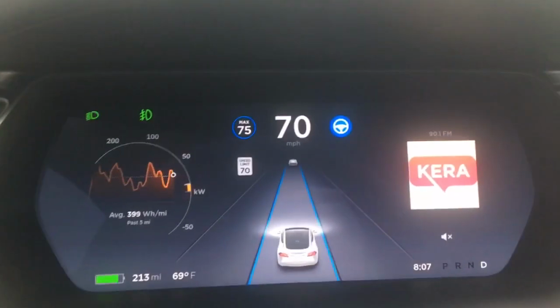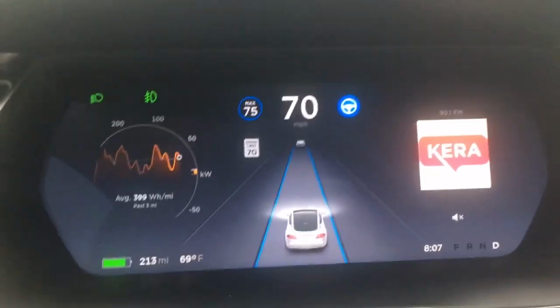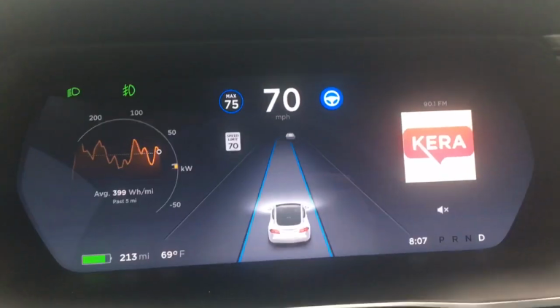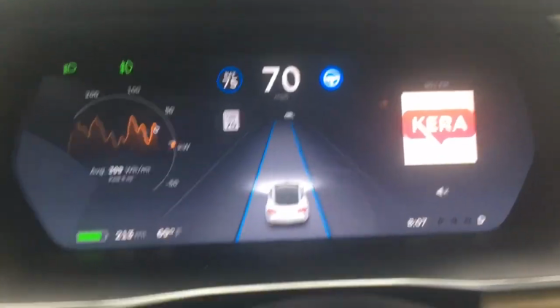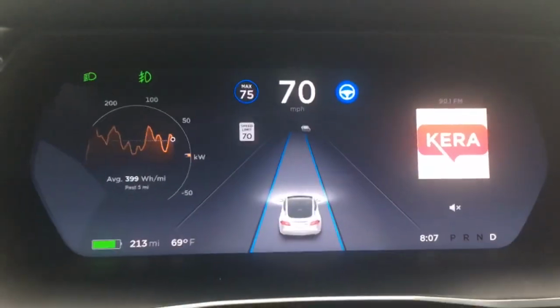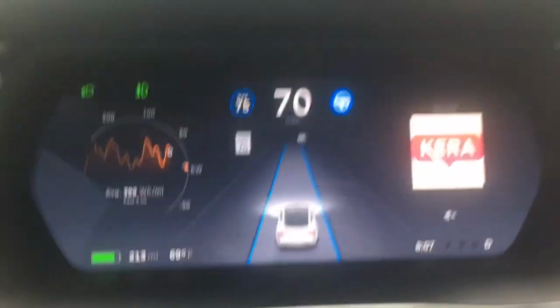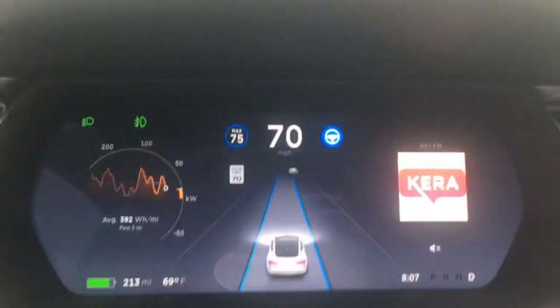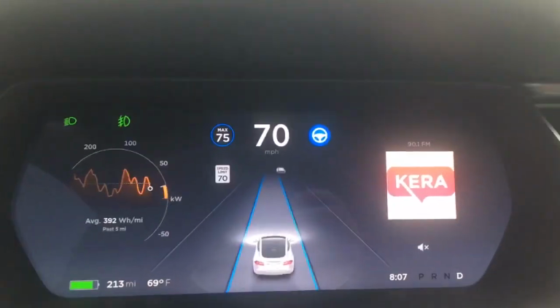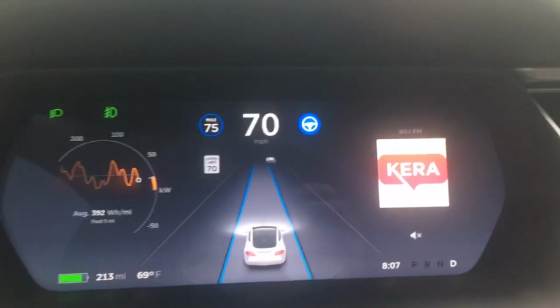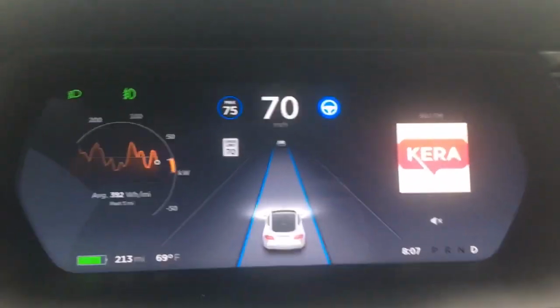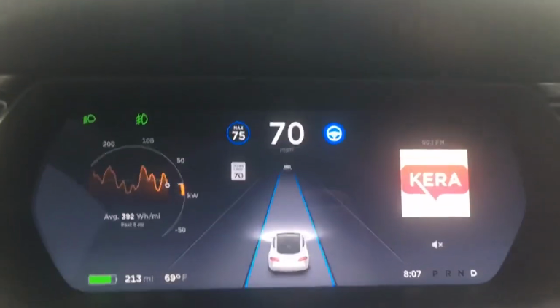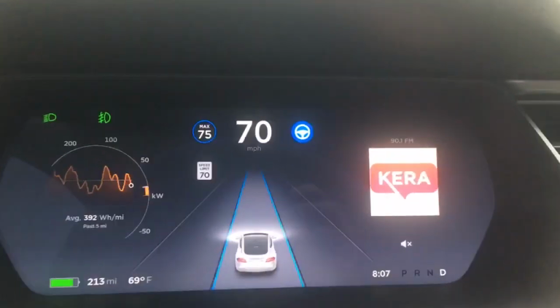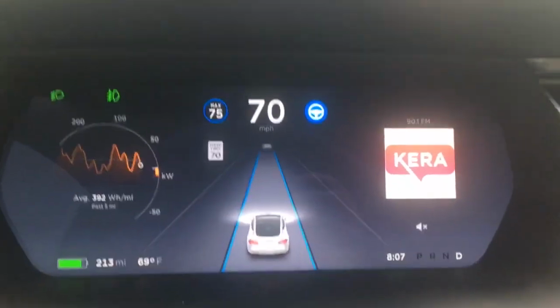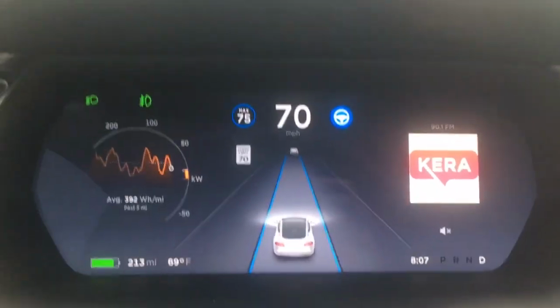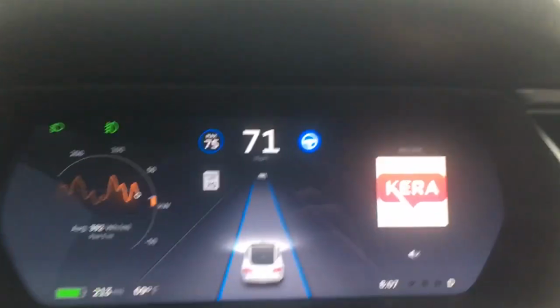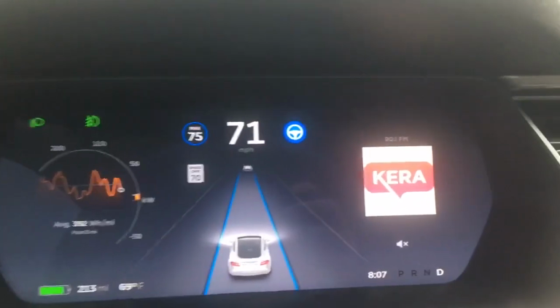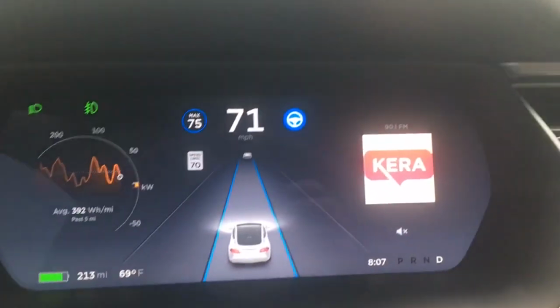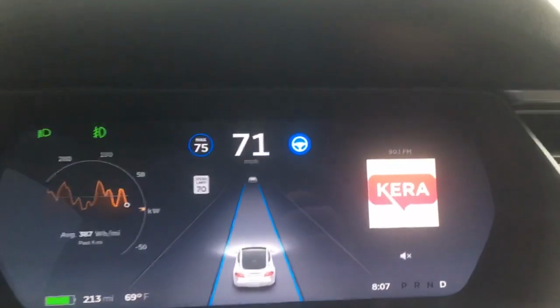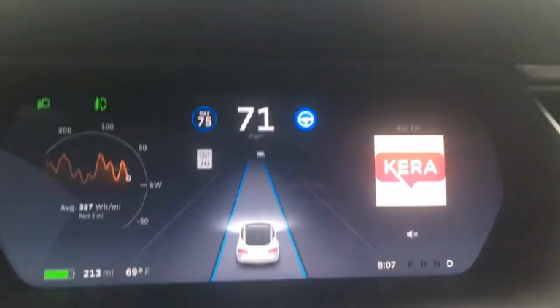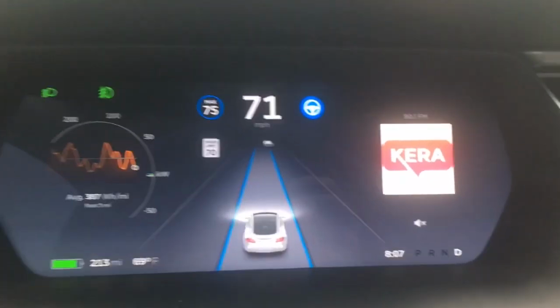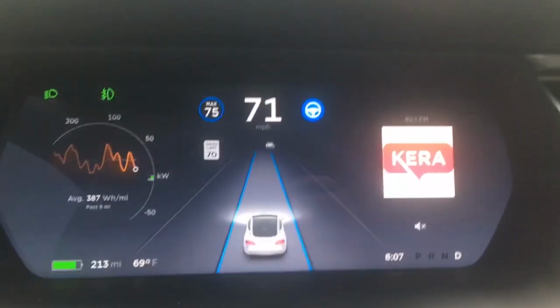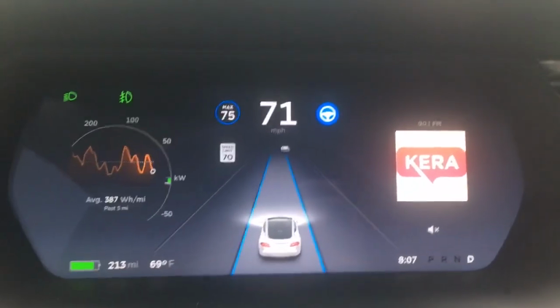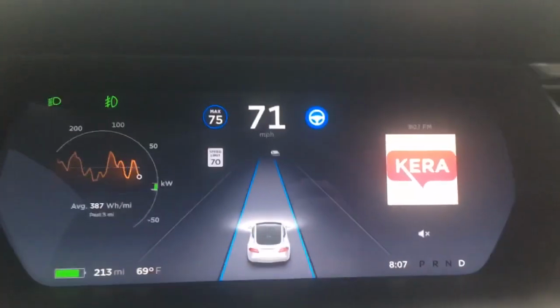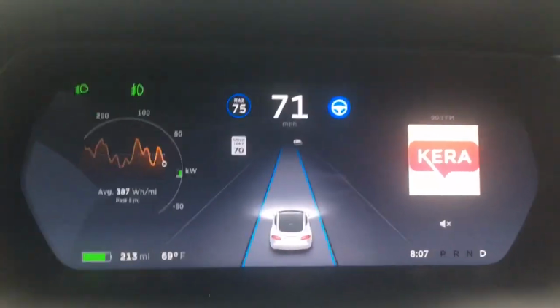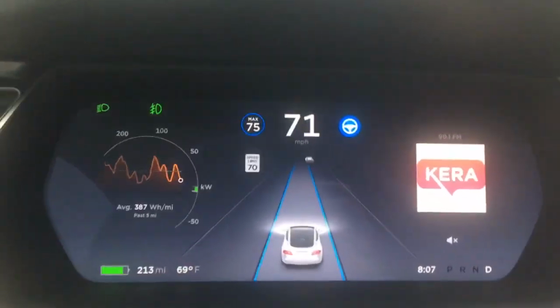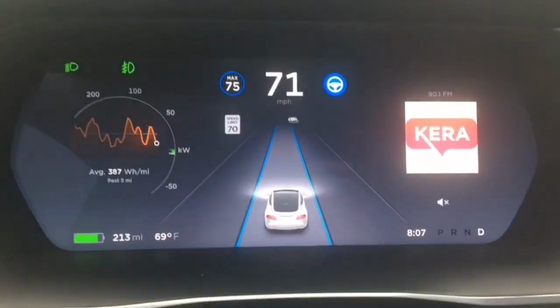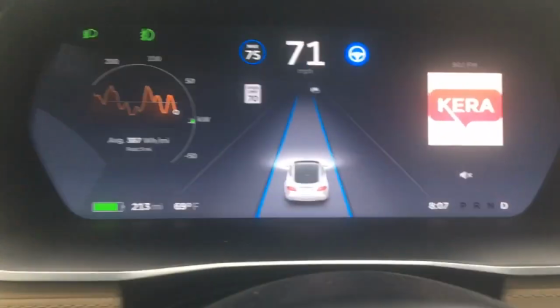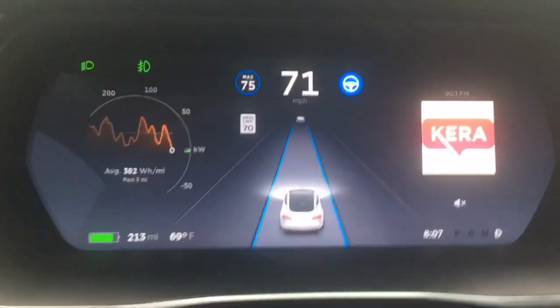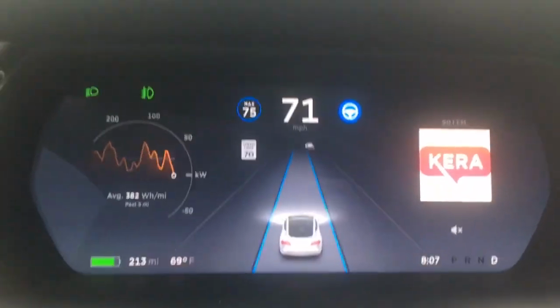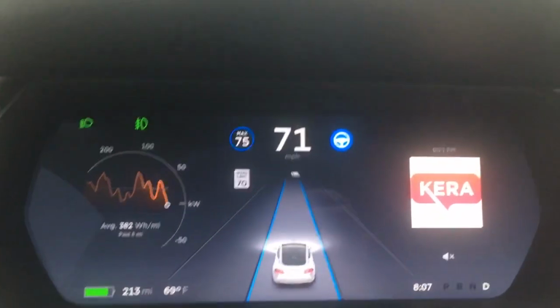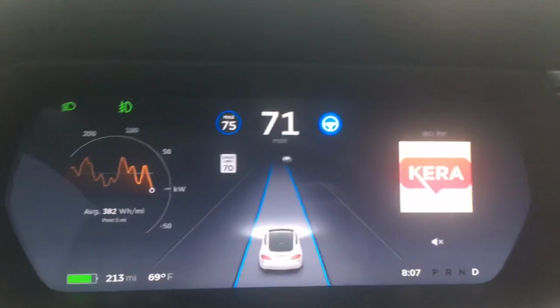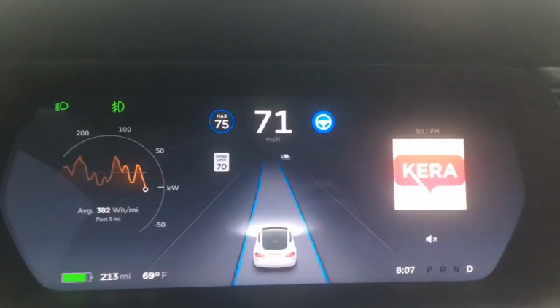Here's a test of Autopilot 2, Model S 2016 refresh, running version 17 of the firmware. You can see we're traveling 71 miles per hour.